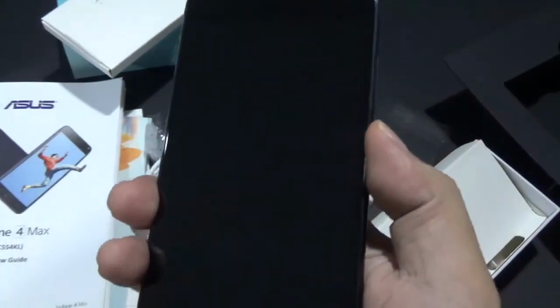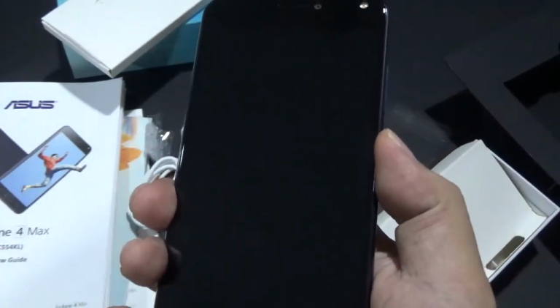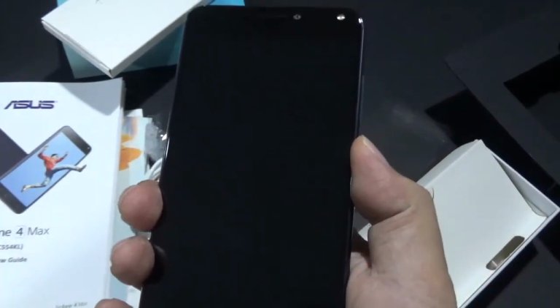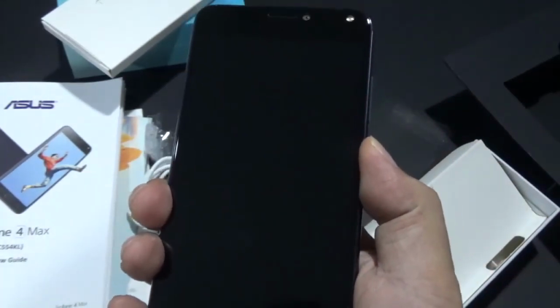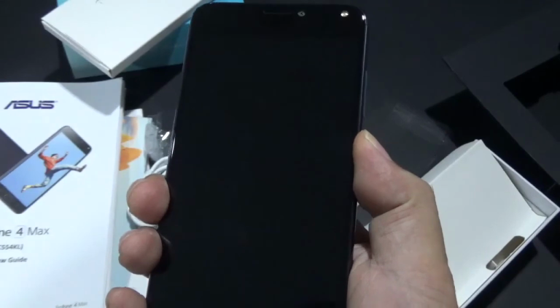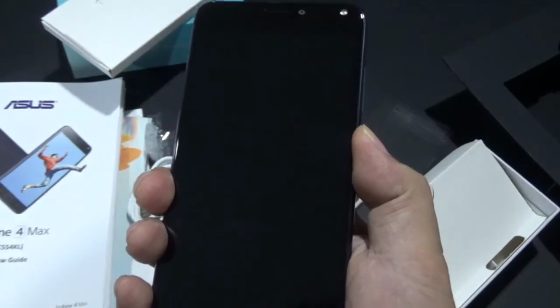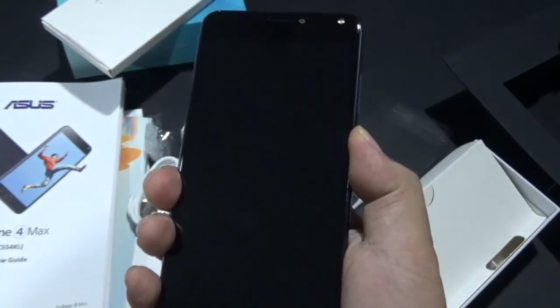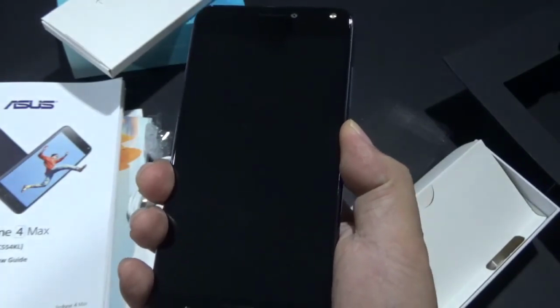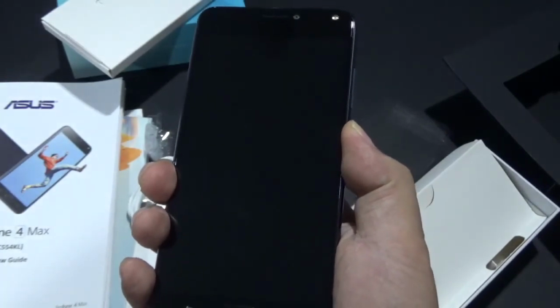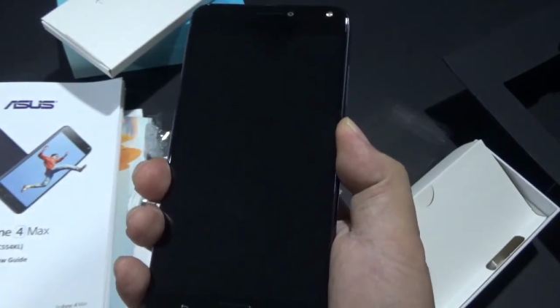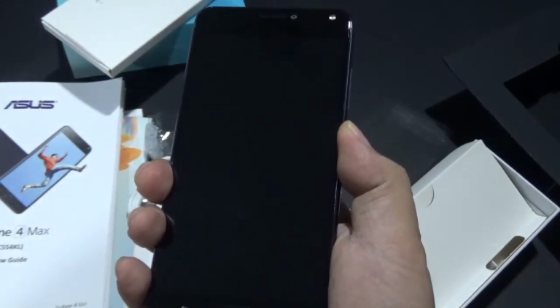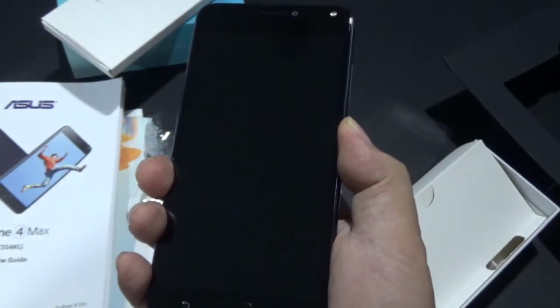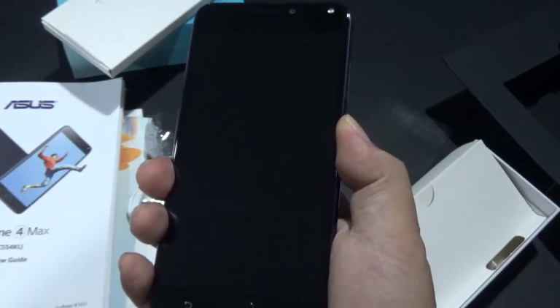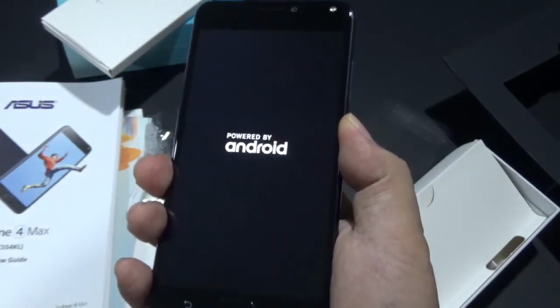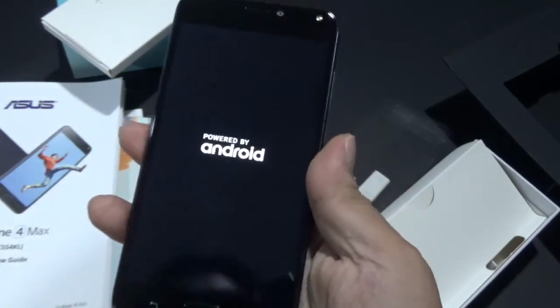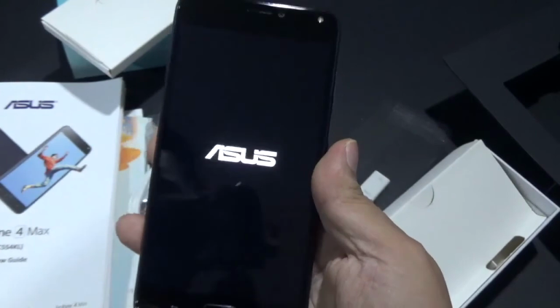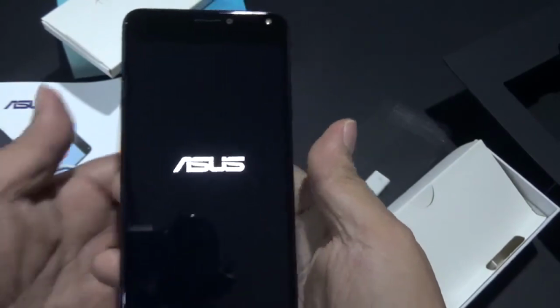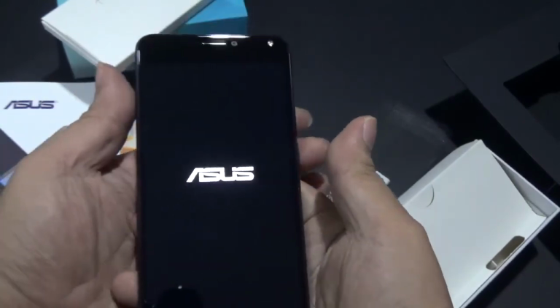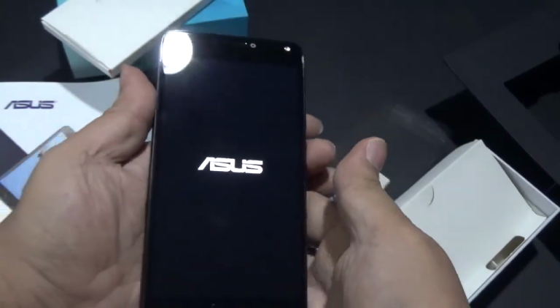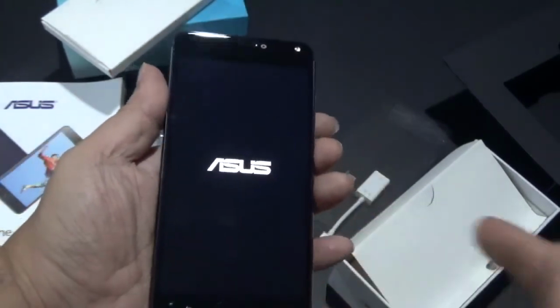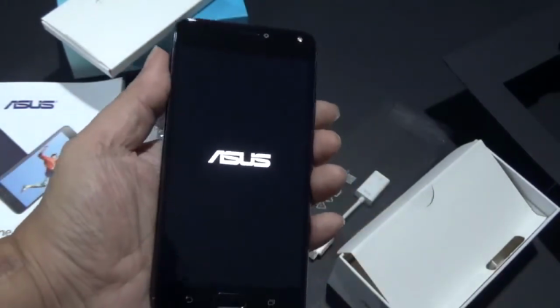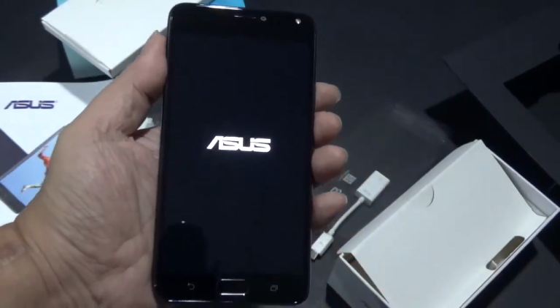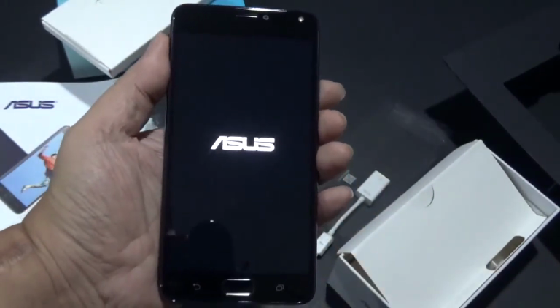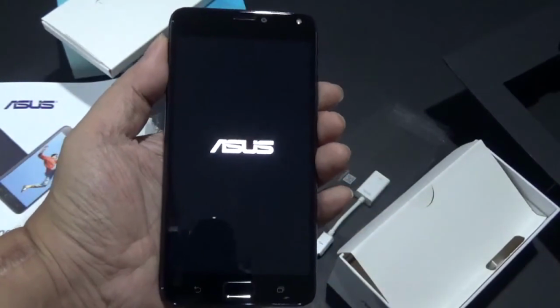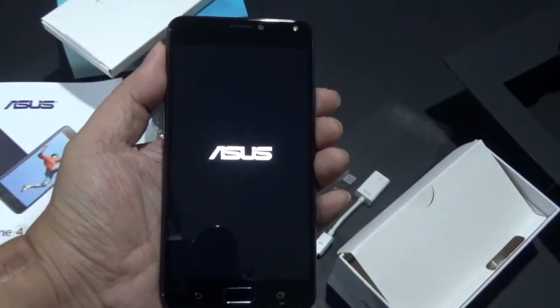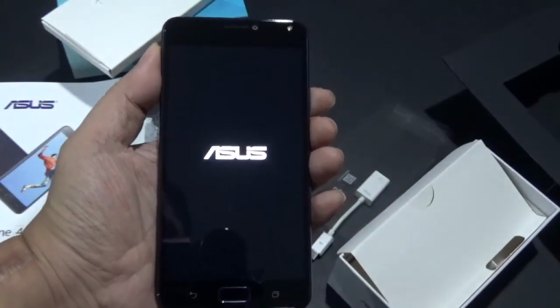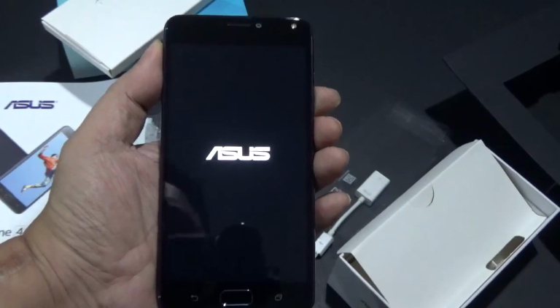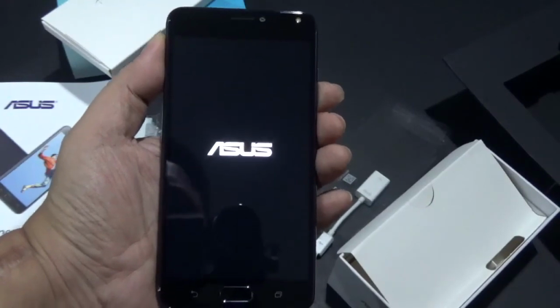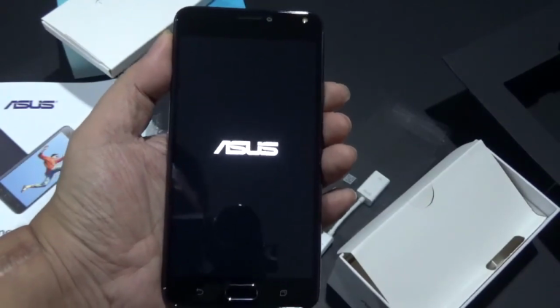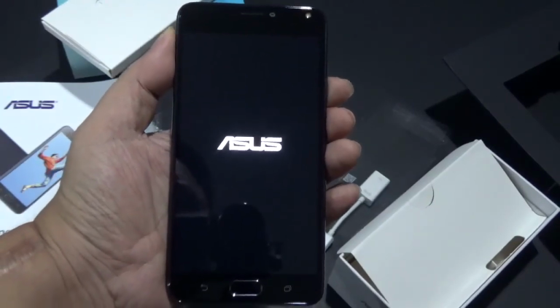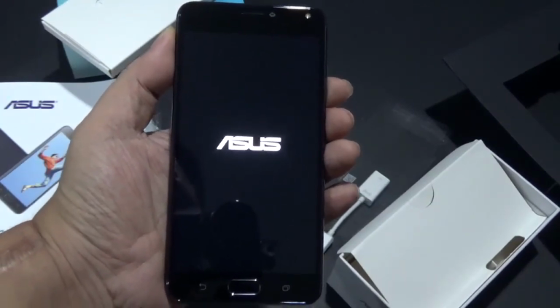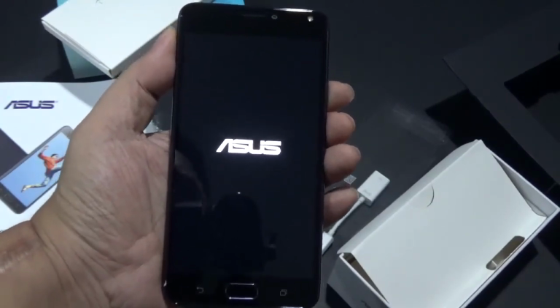So let's power this up. I'm going to power this up and set it up for just a few minutes and I'll be right back.